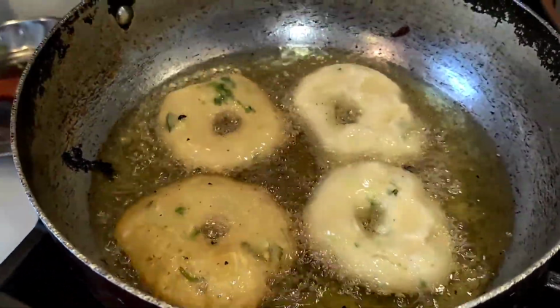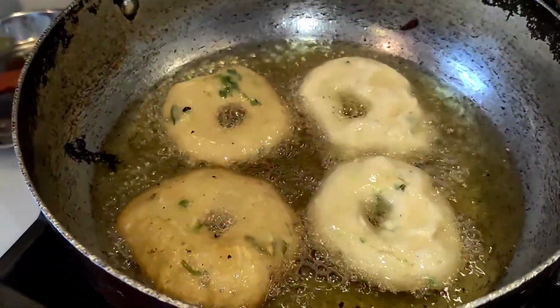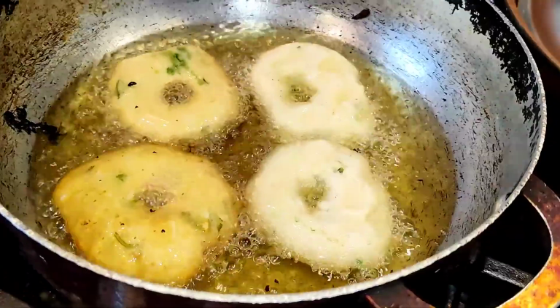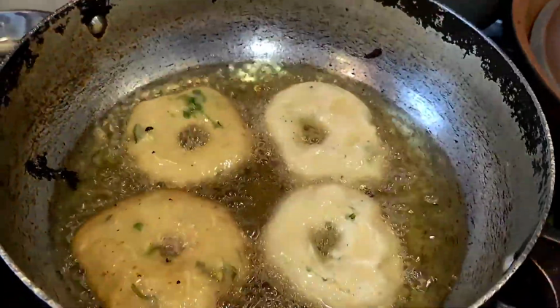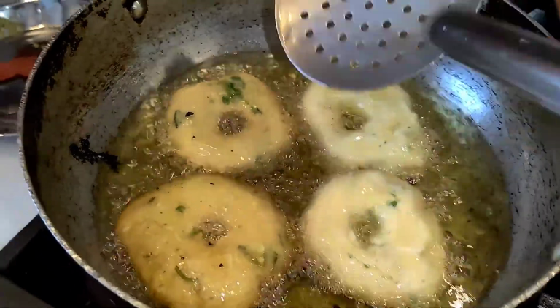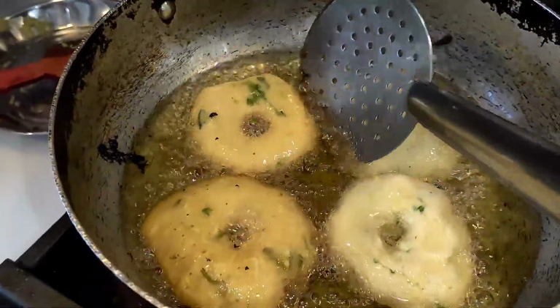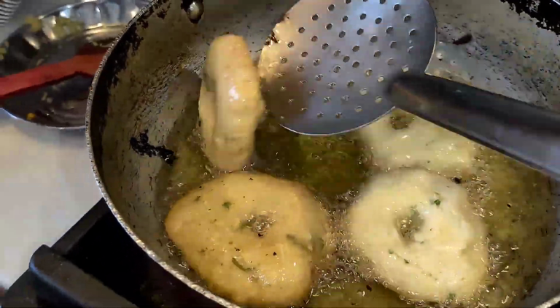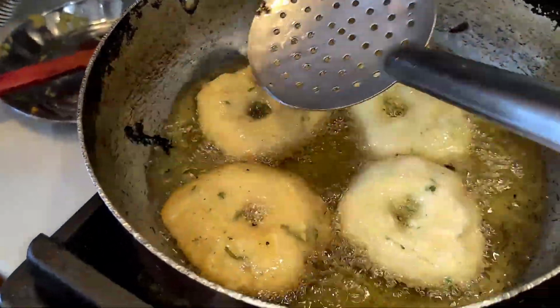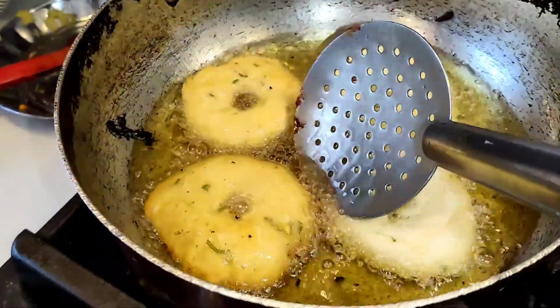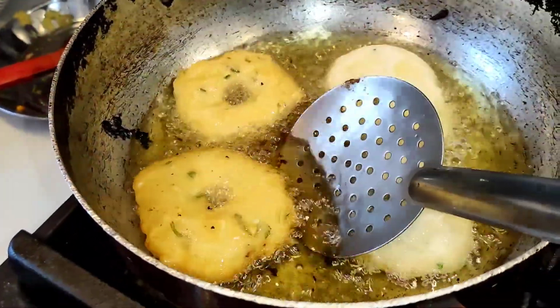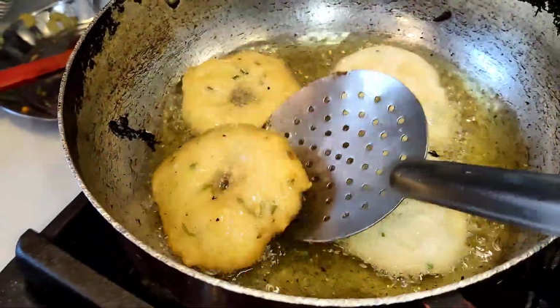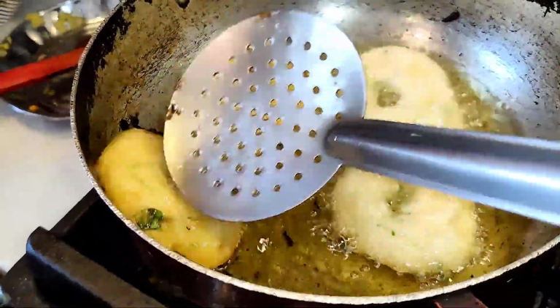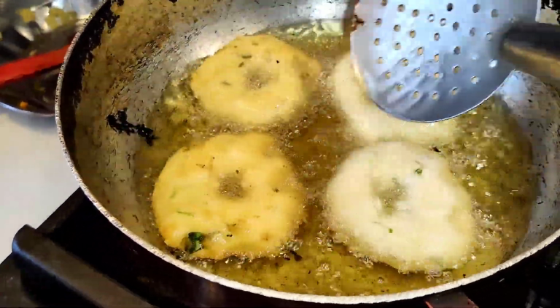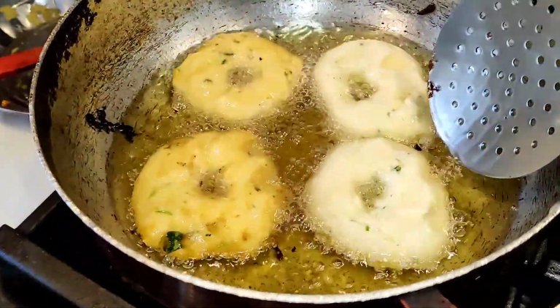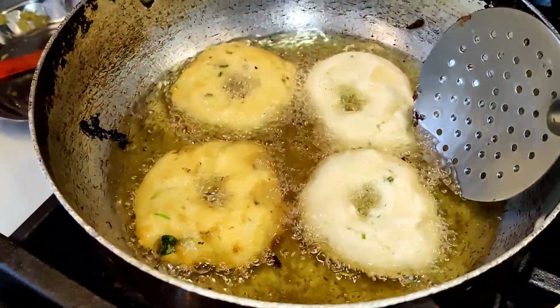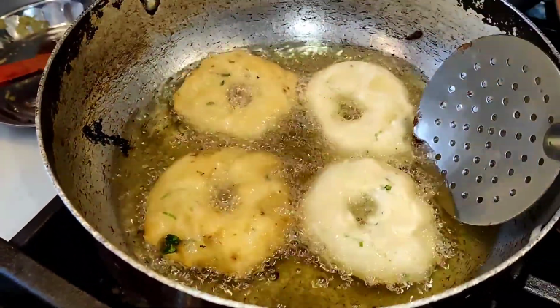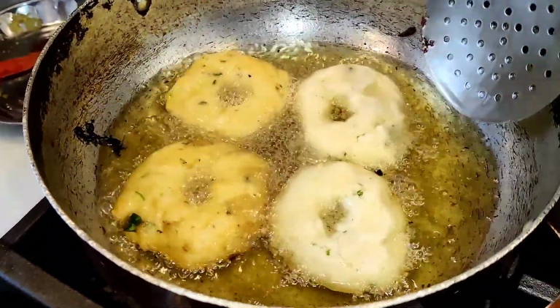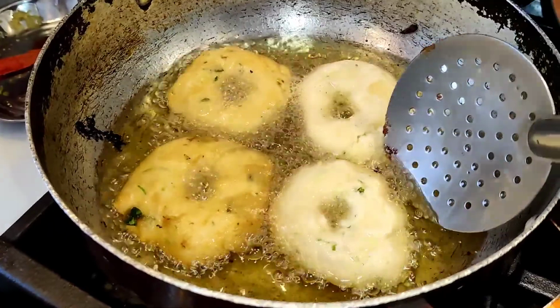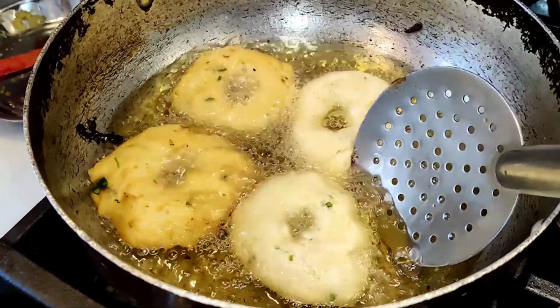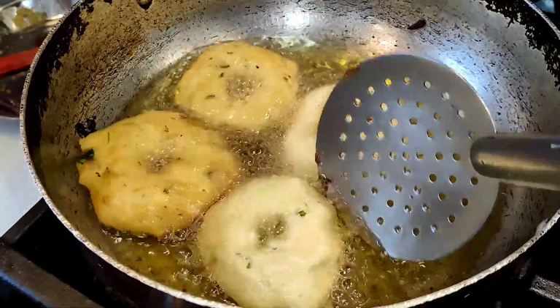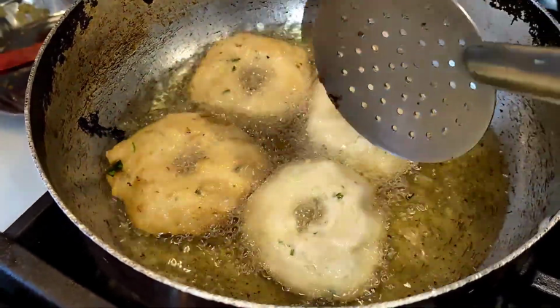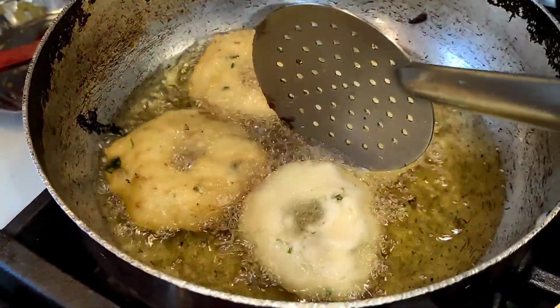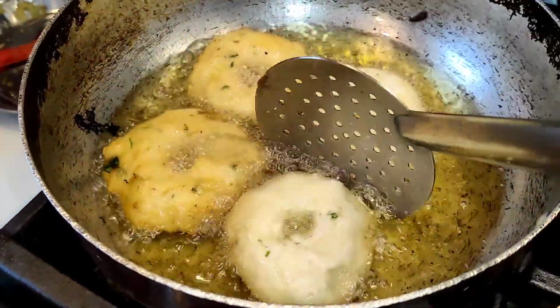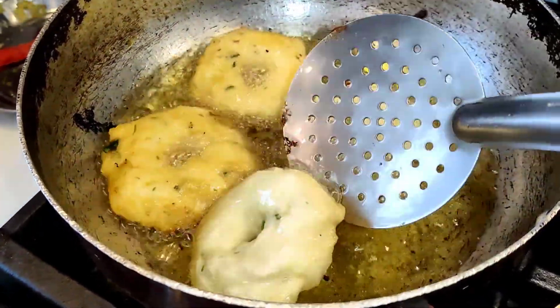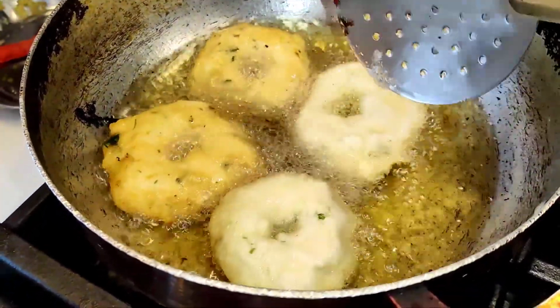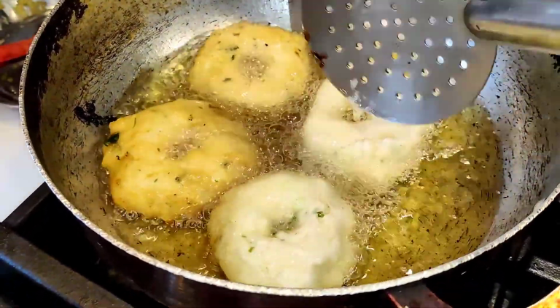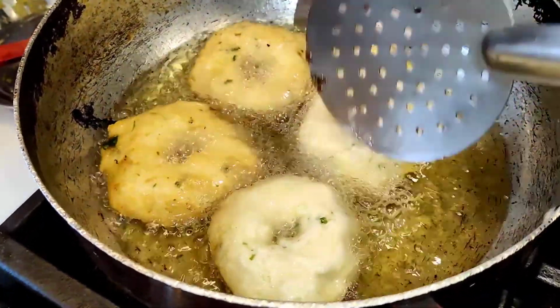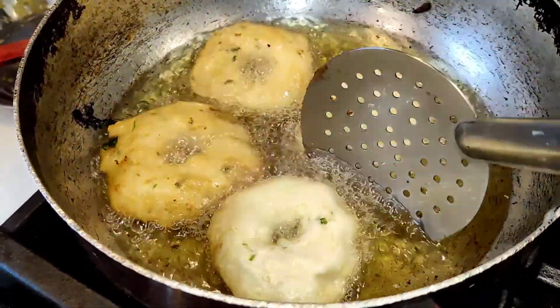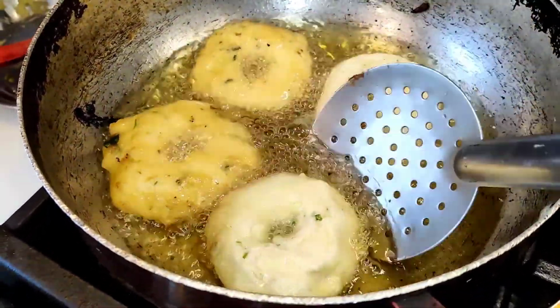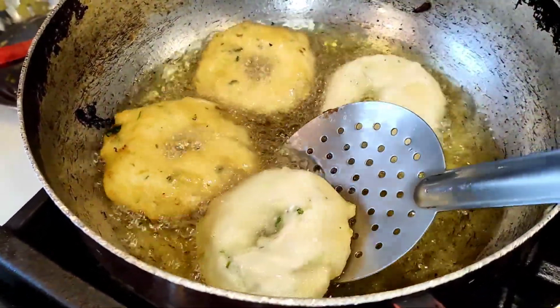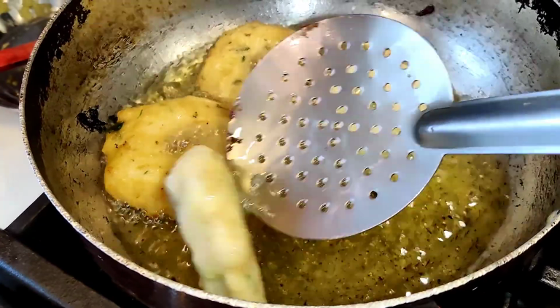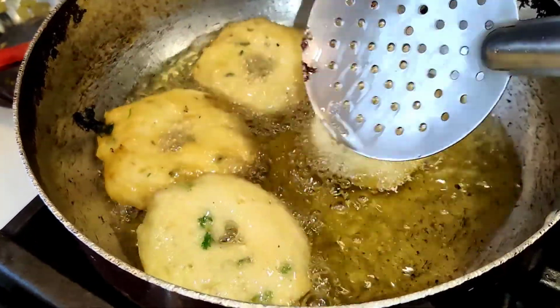Actually I made the regular vada only, but instead of onion I substituted with cabbage. I cut the cabbage into small pieces, mixed it with the urad dal dough, and the rest of the ingredients are all the same.